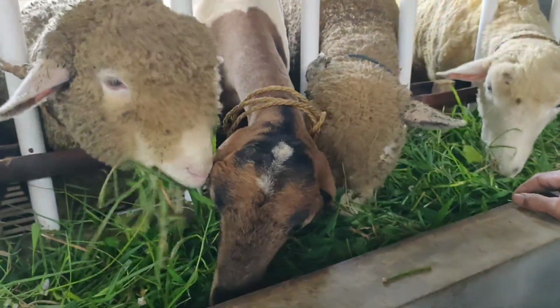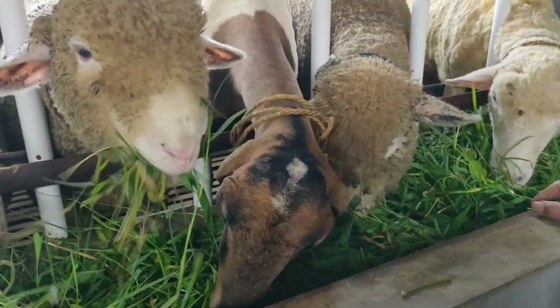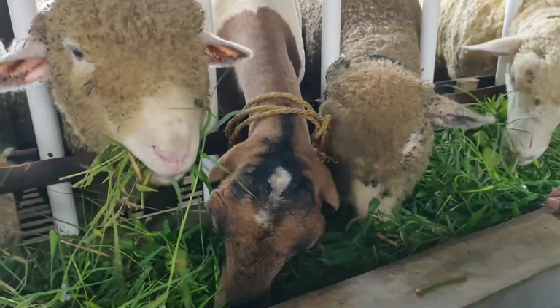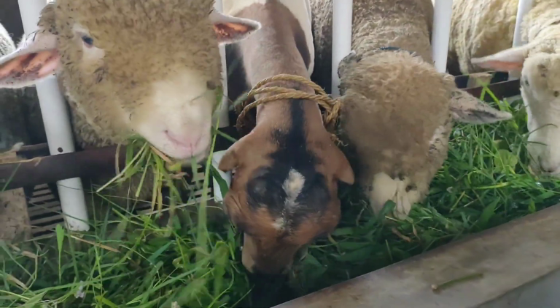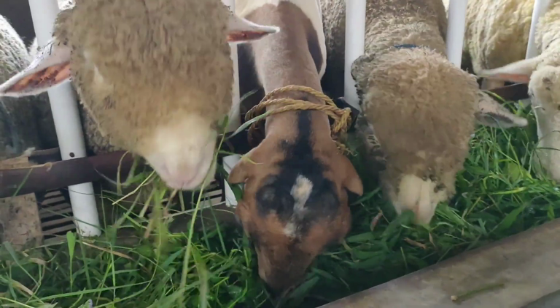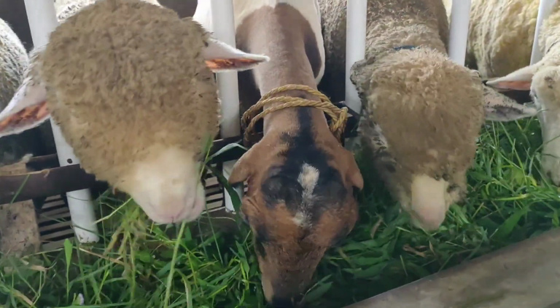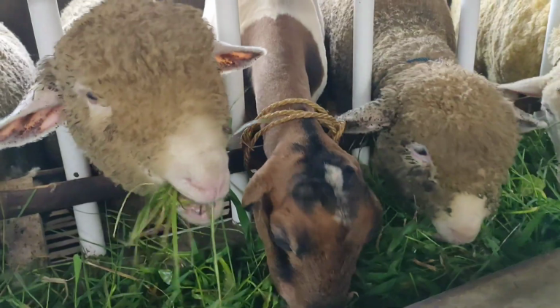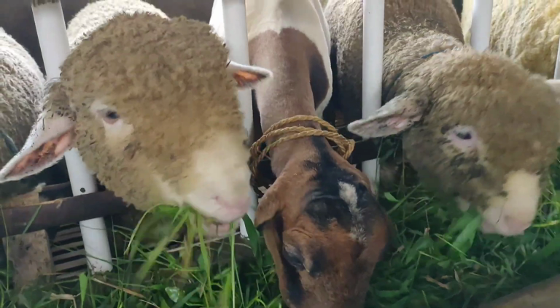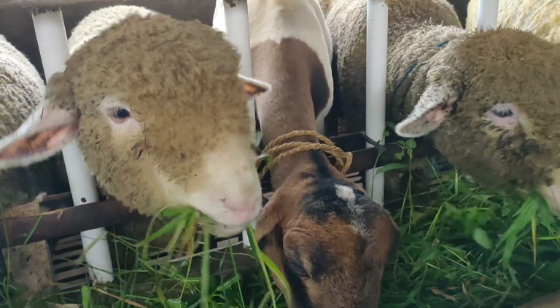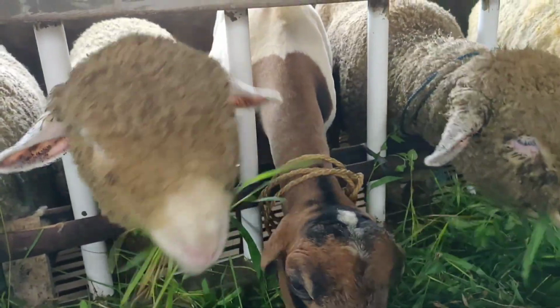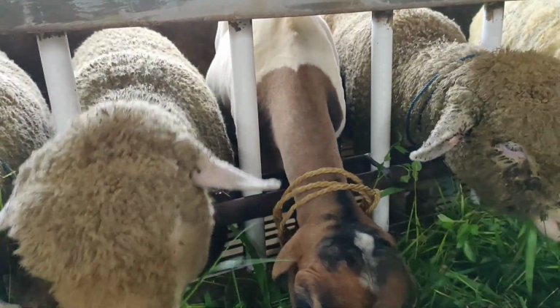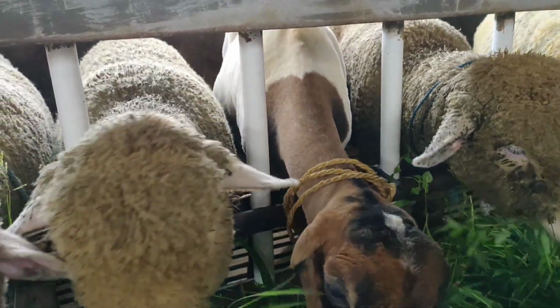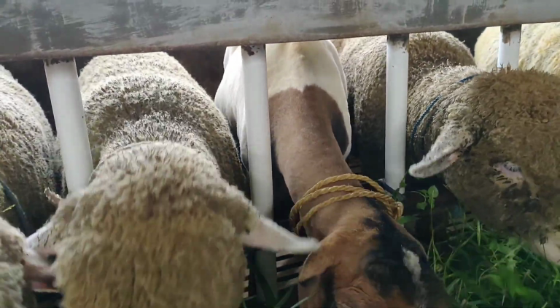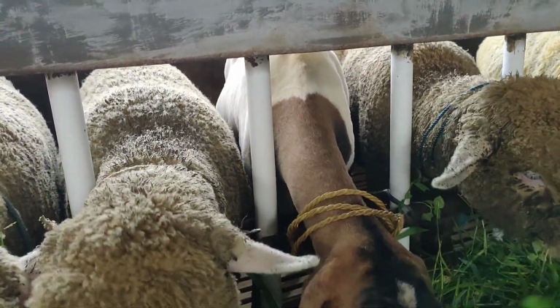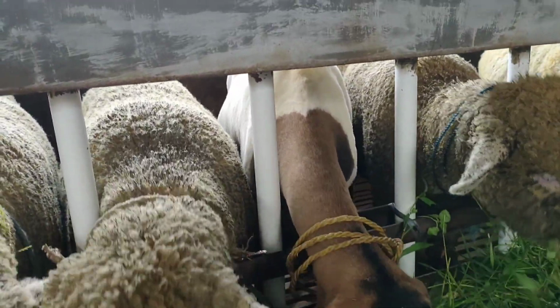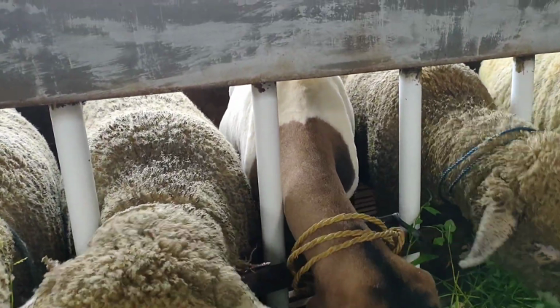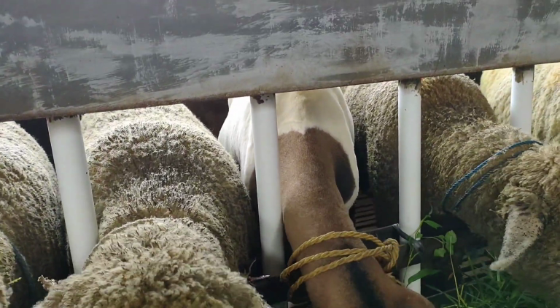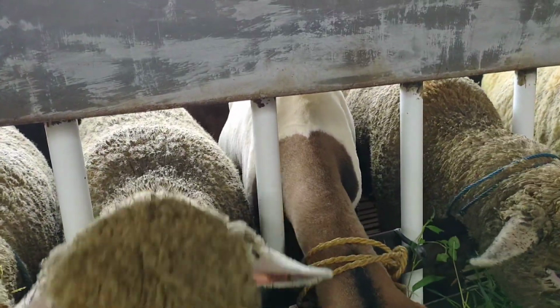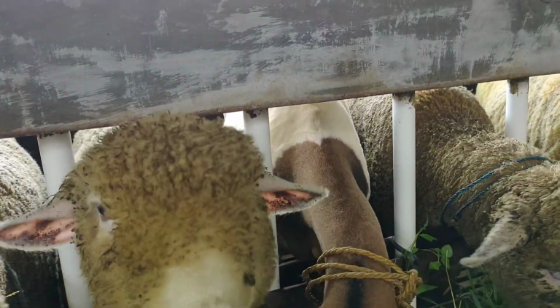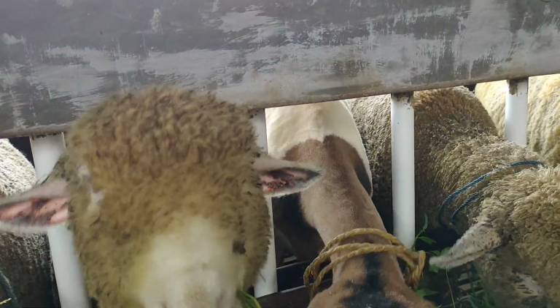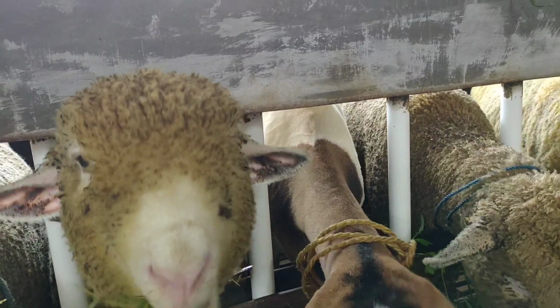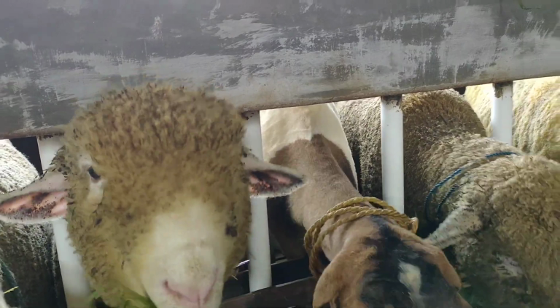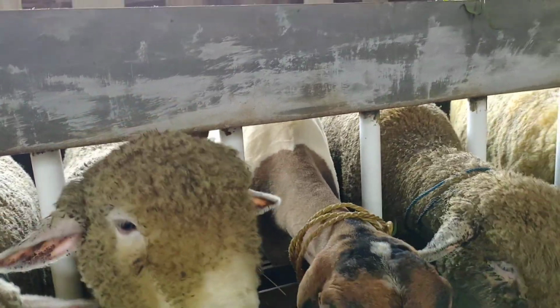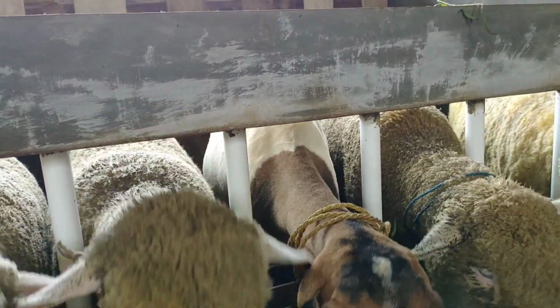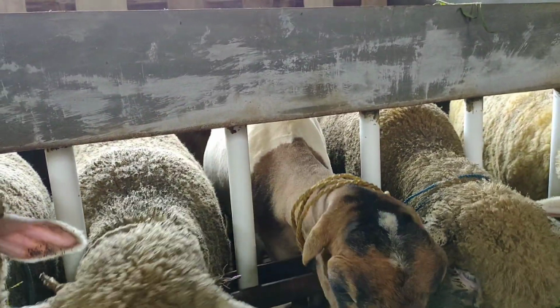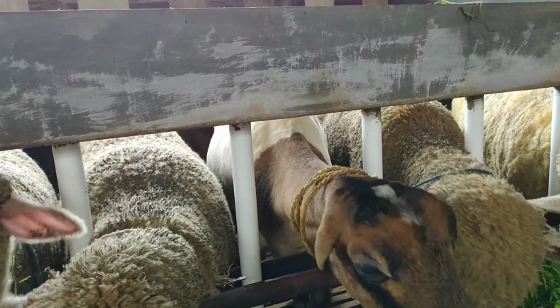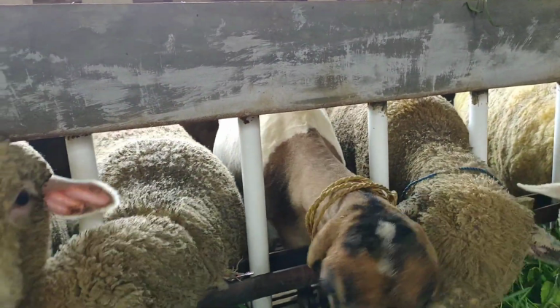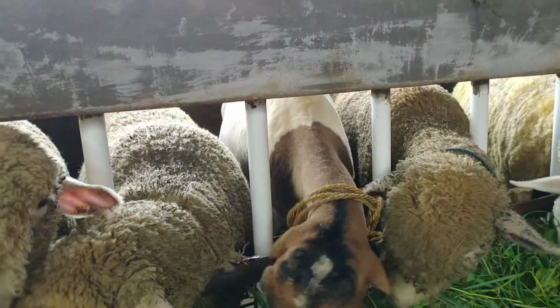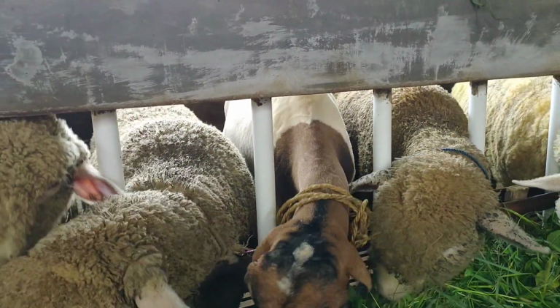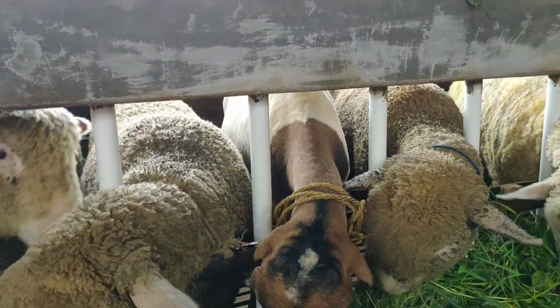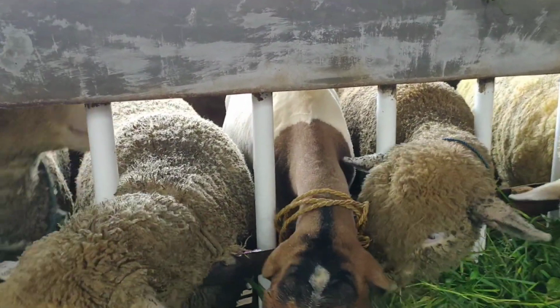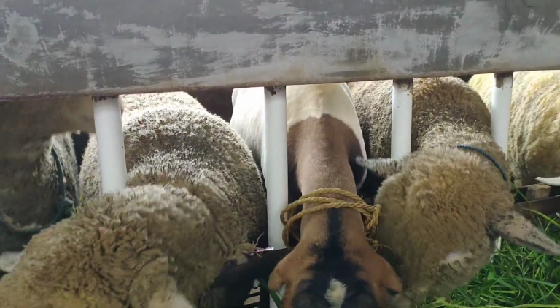Oh, ini domba Garut betina. Betina. Ada juga ini teman-teman yang kepala coklat. Ini adalah domba Garut betina. Makanya saya lihat kok nggak ada tanduknya. Nggak ada tanduknya ya, Kang? Nggak ada tanduknya.